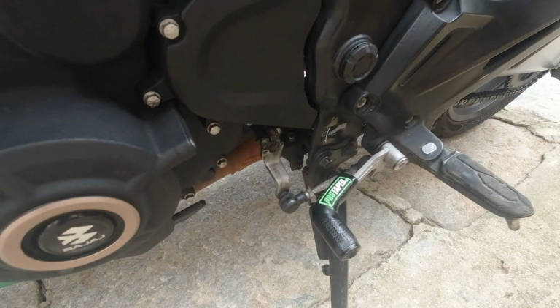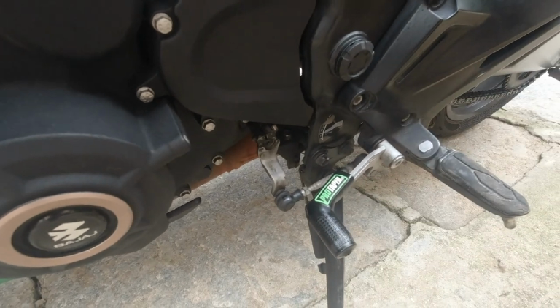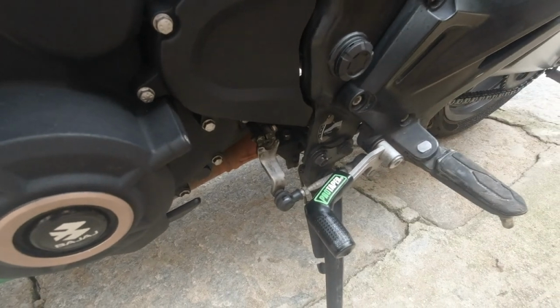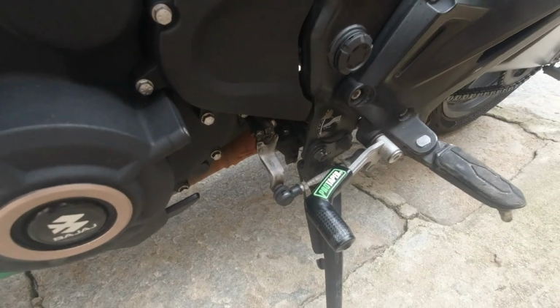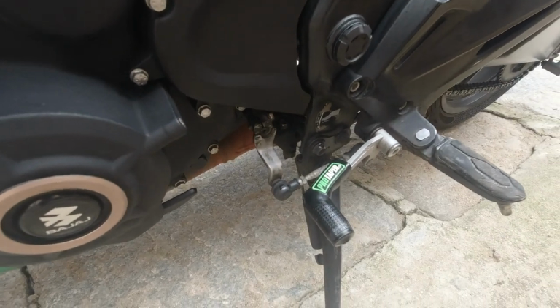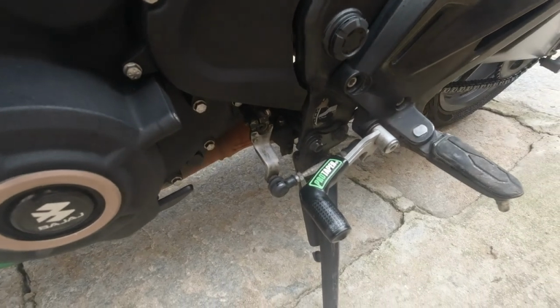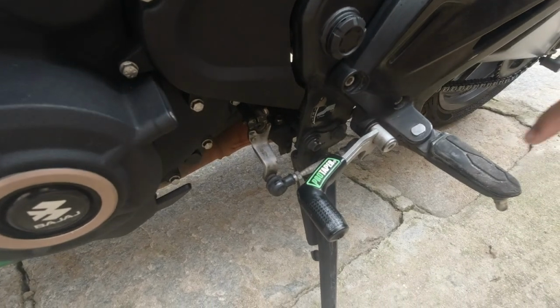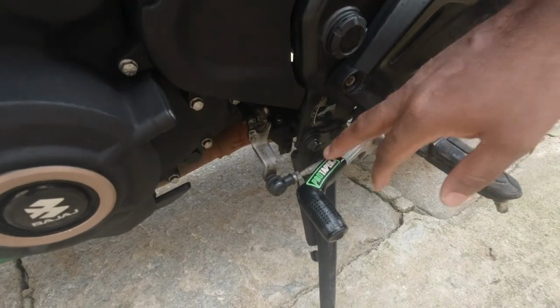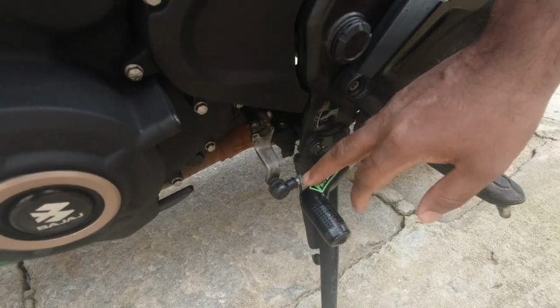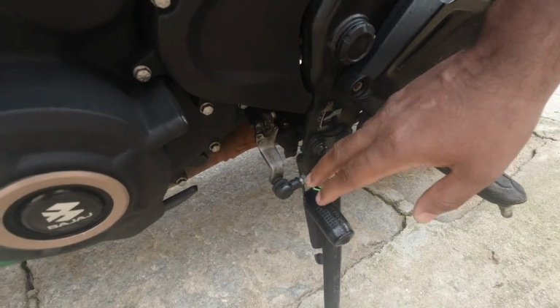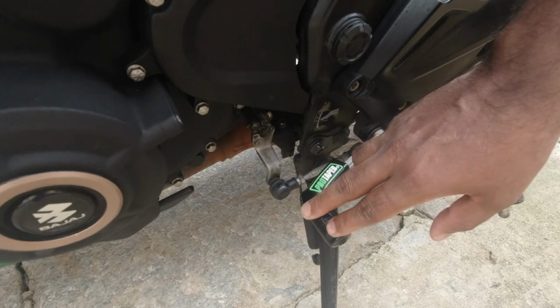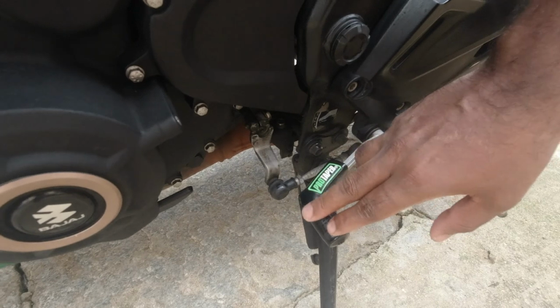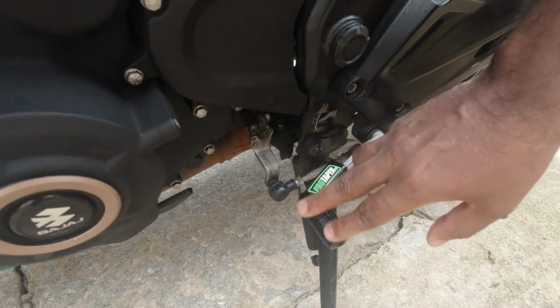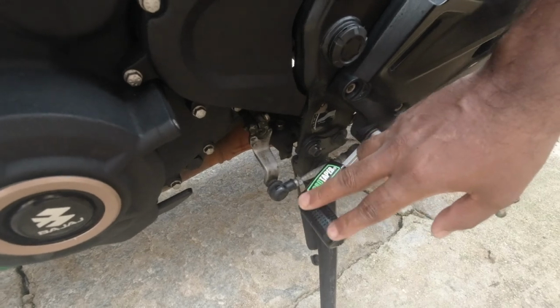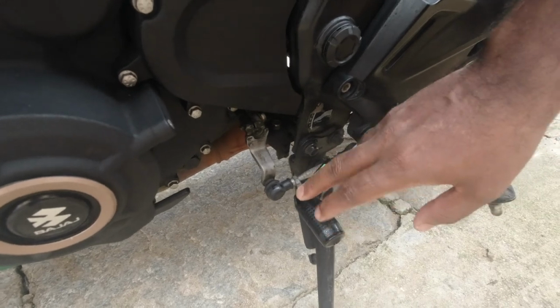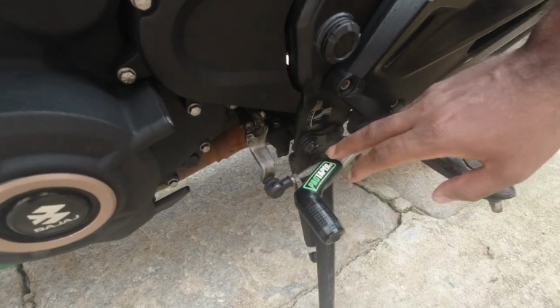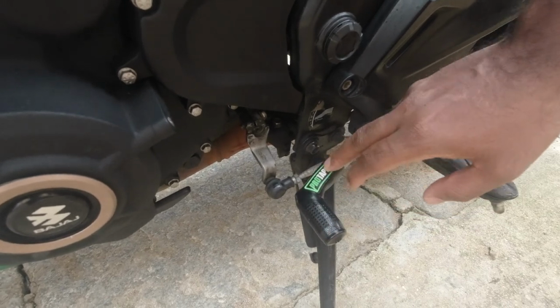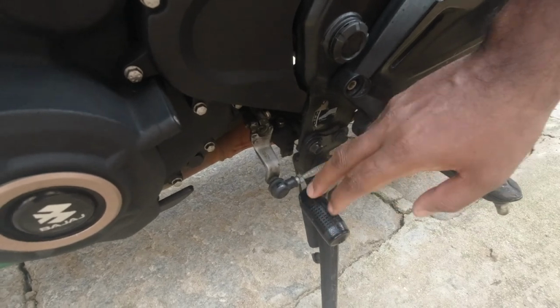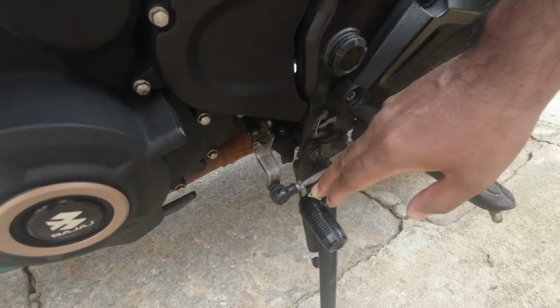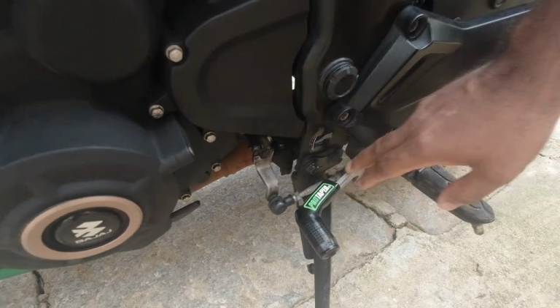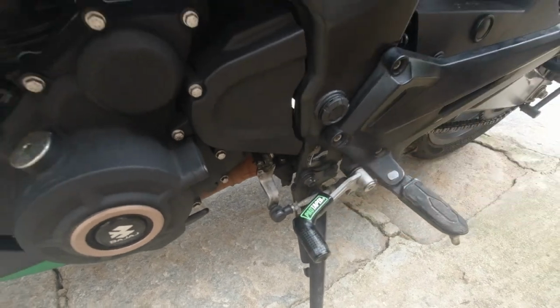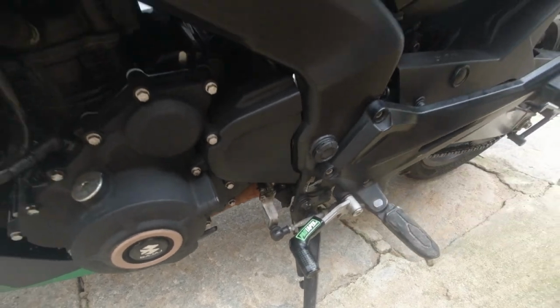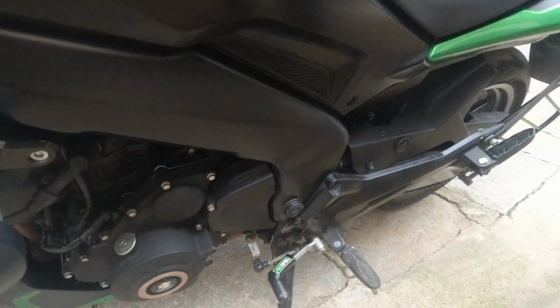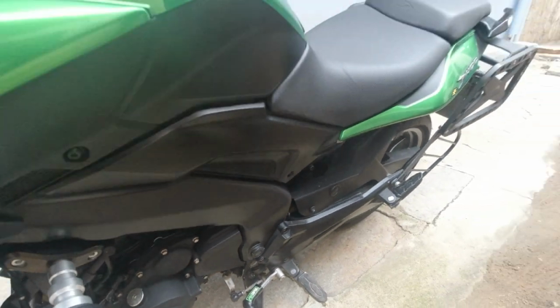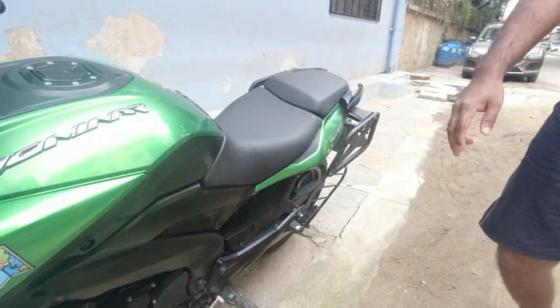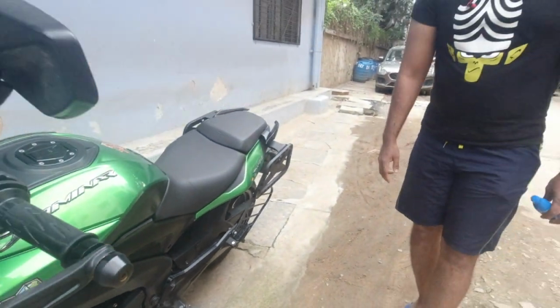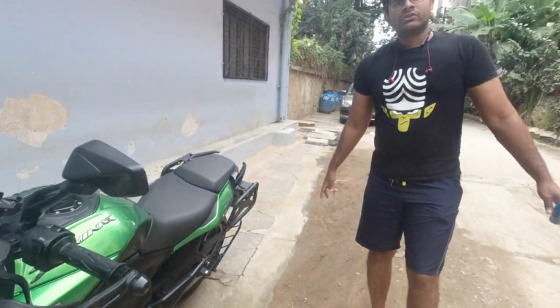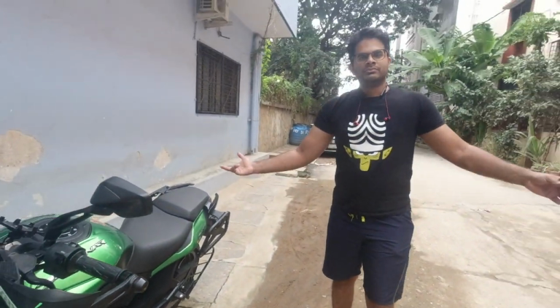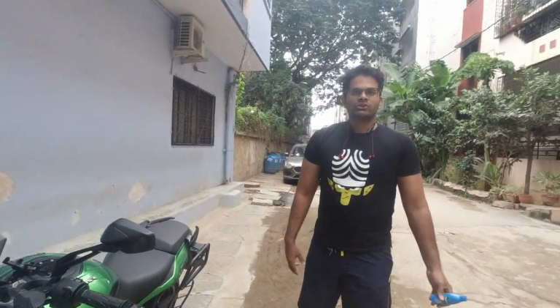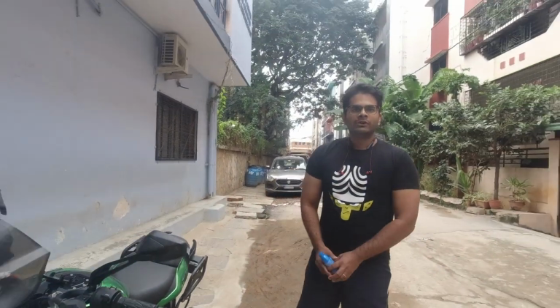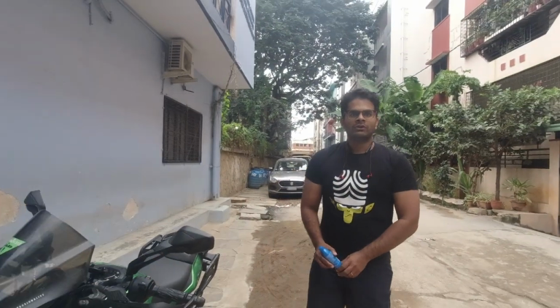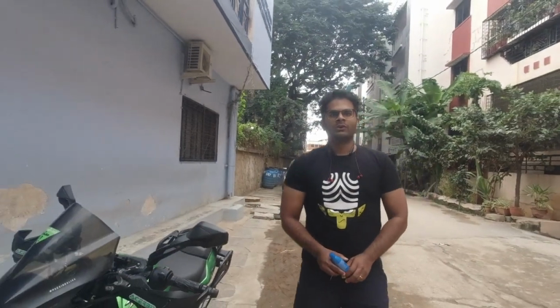It will definitely protect your expensive shoes if you're wearing shoes when riding outside. Nobody likes scratches on their shoes, so this is a good protection to have. And yeah, that was a short video on this bike modification.